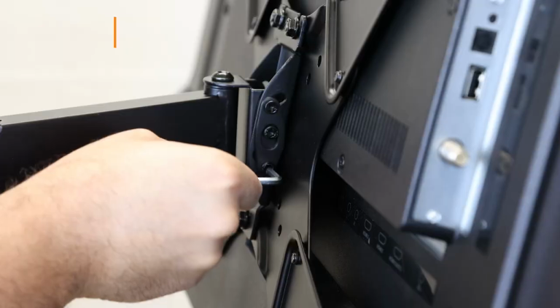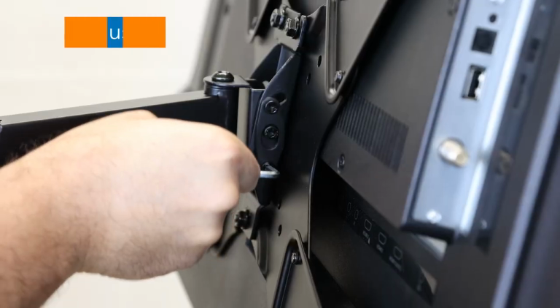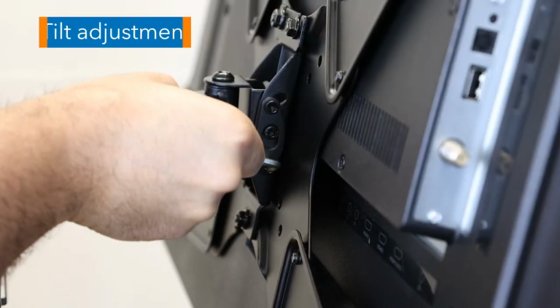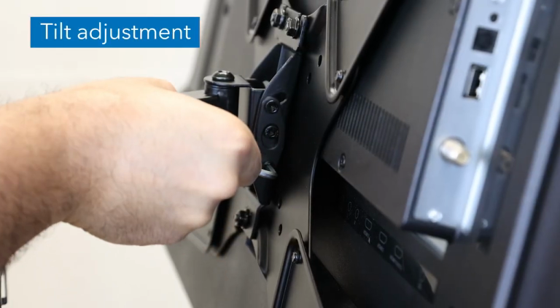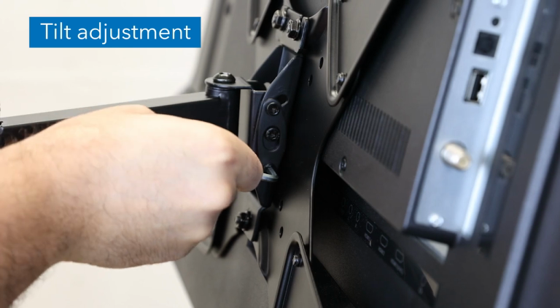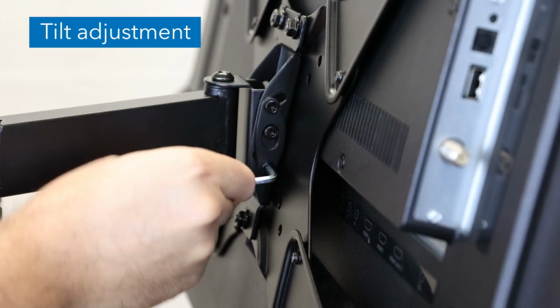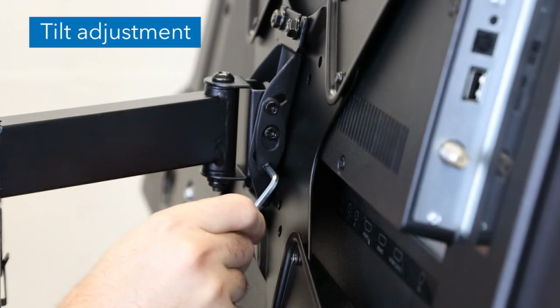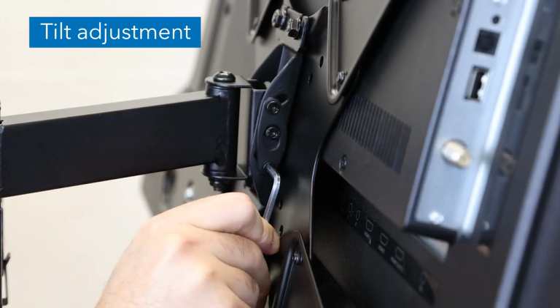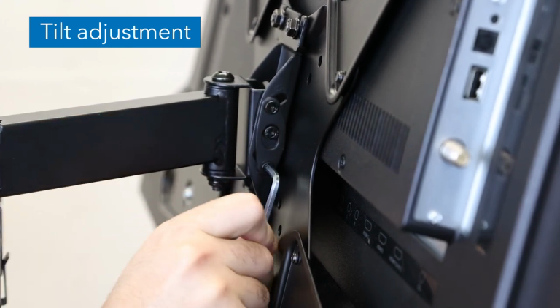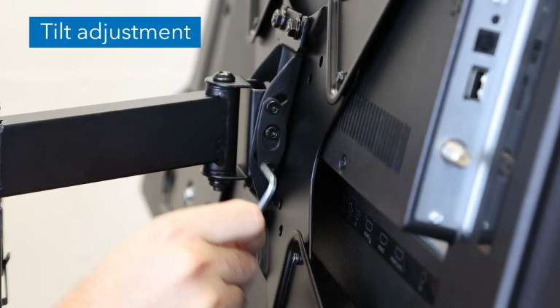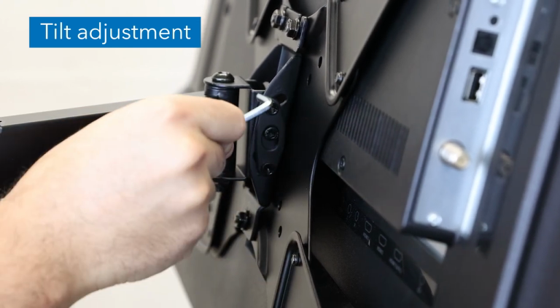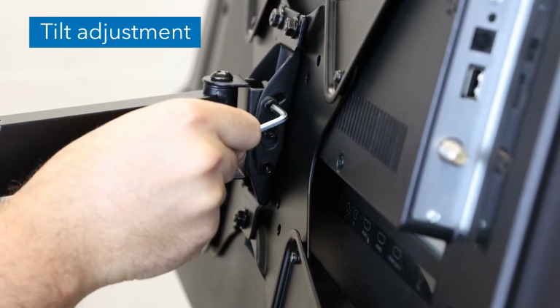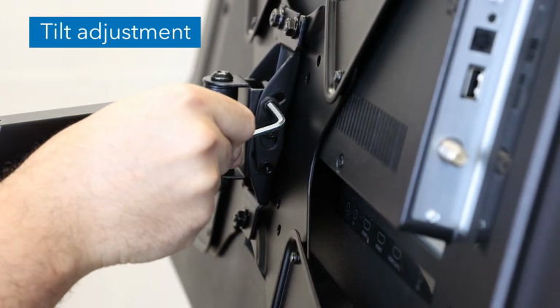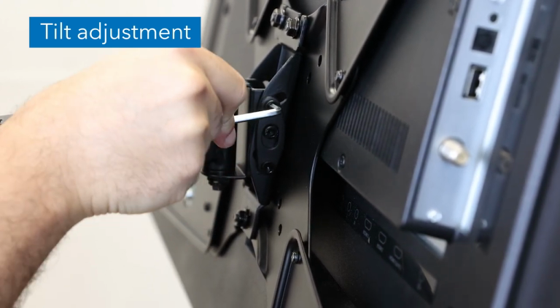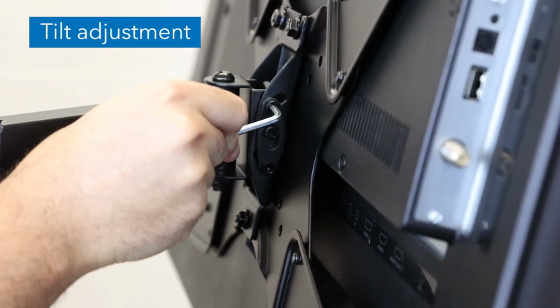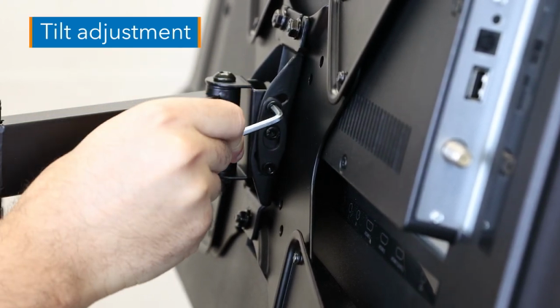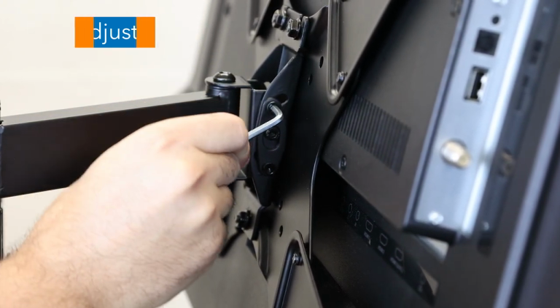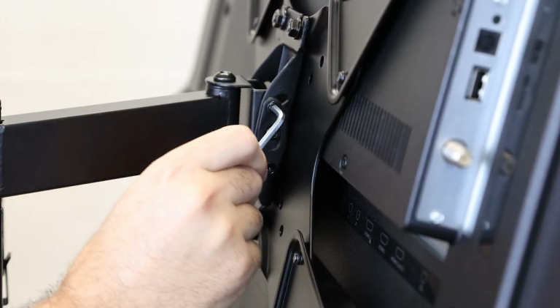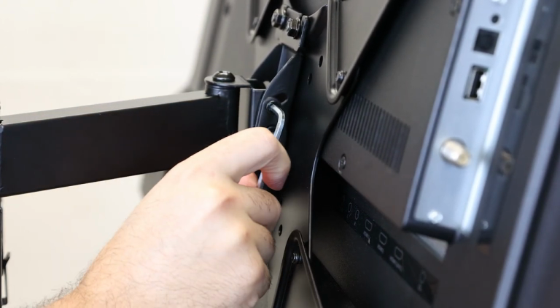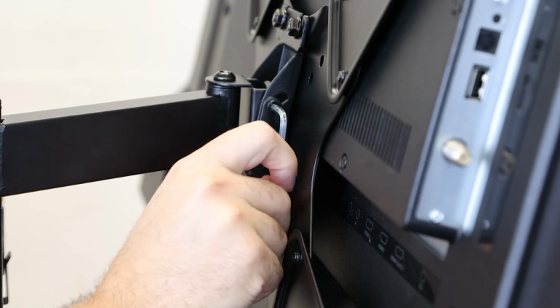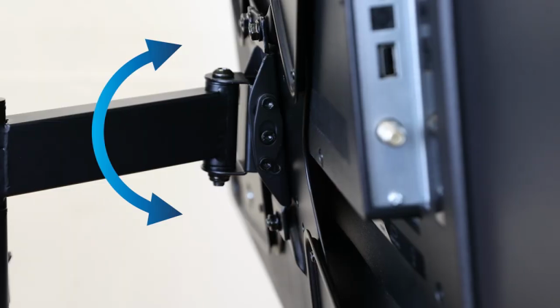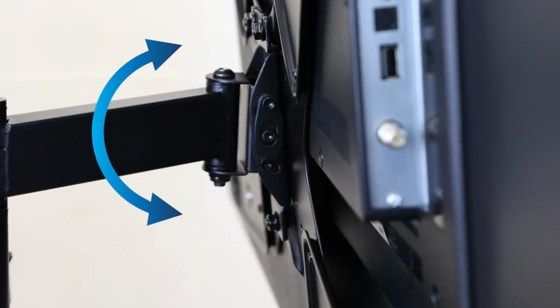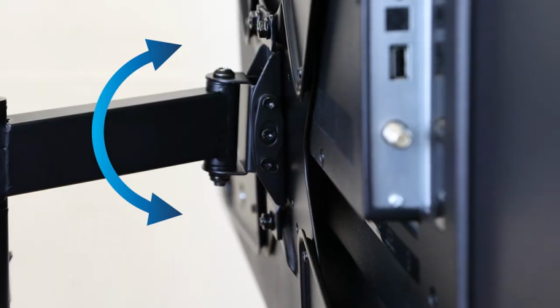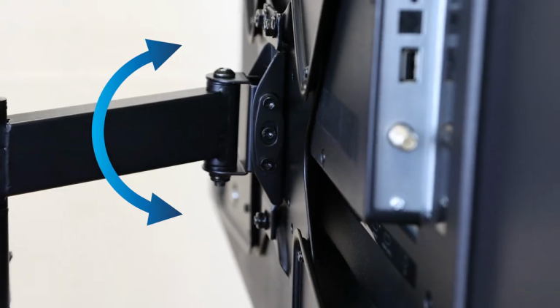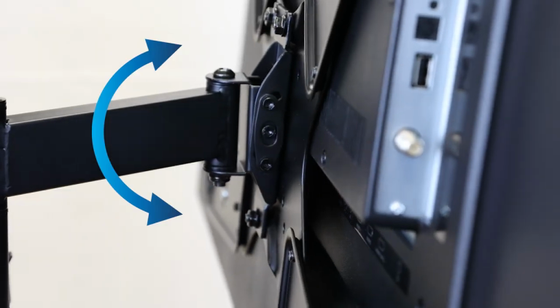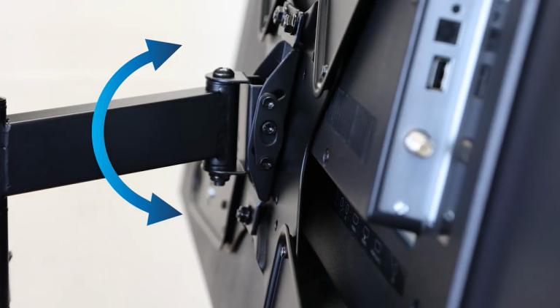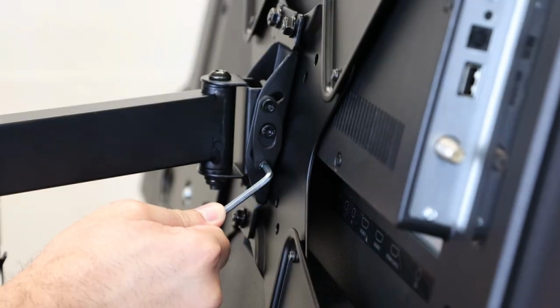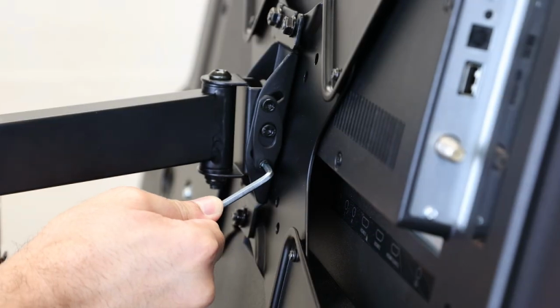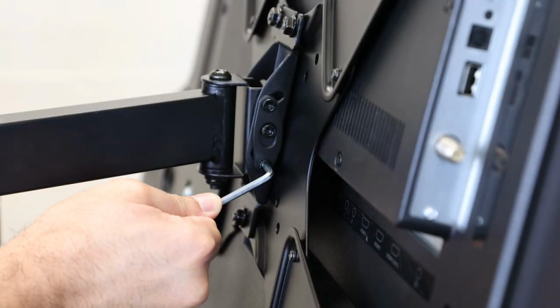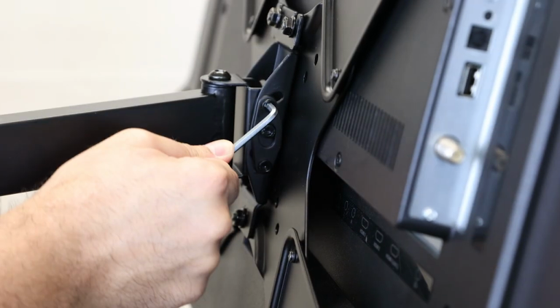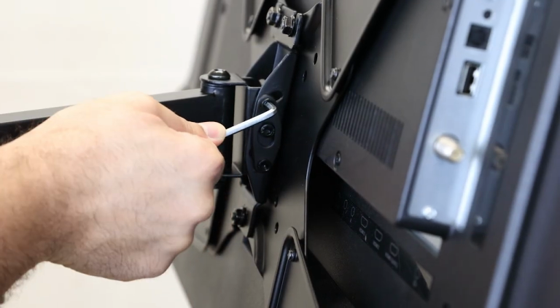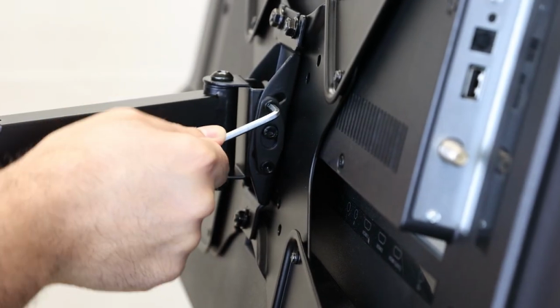To adjust the tilt angle of the screen, use the 4mm hex wrench to loosen the bolts shown here. Adjust the tilt to the desired angle and then tighten the bolt back down.